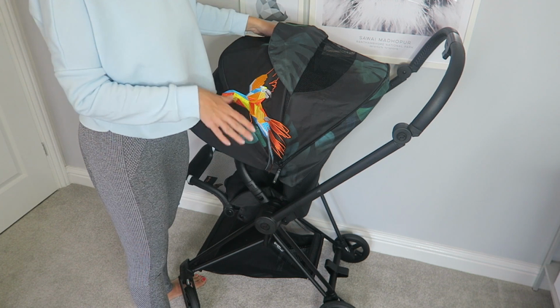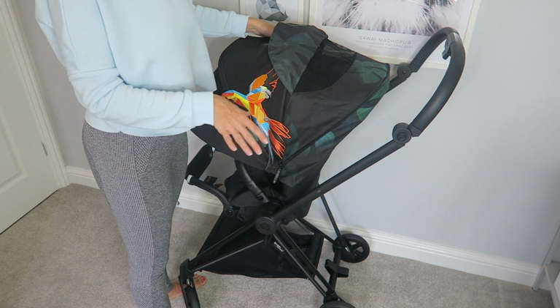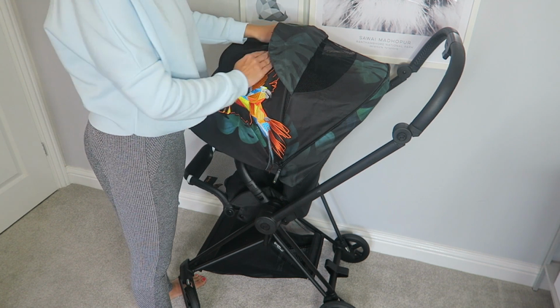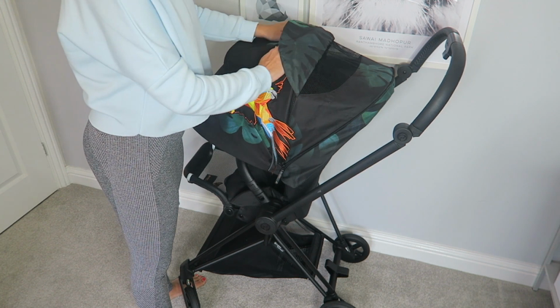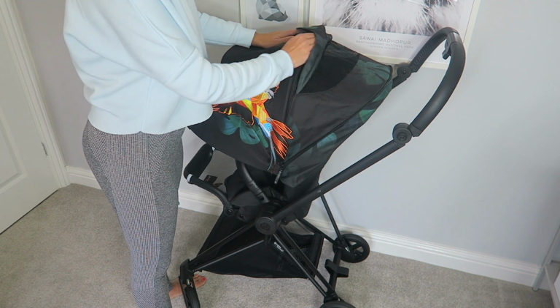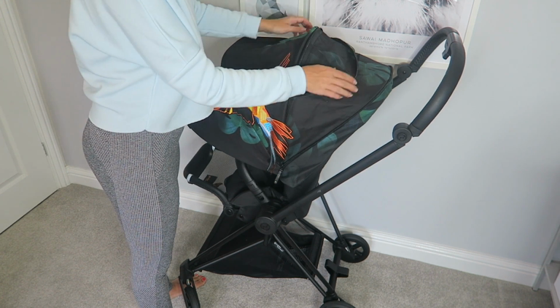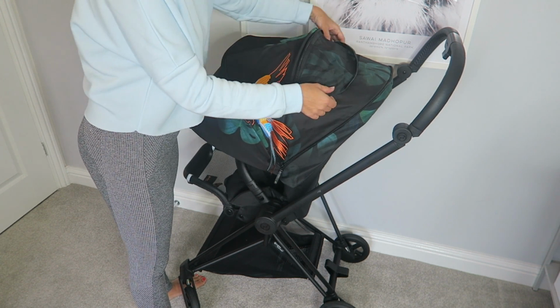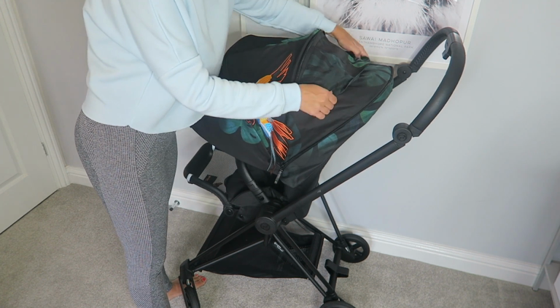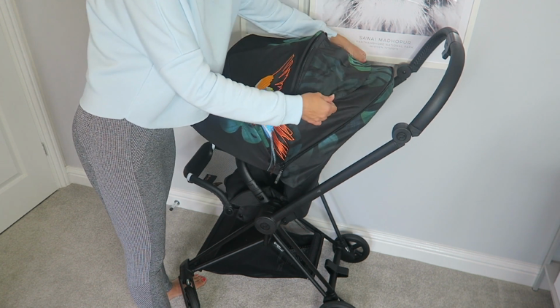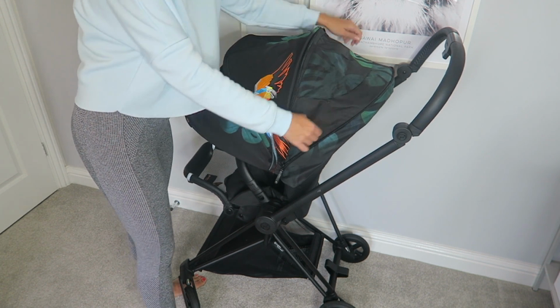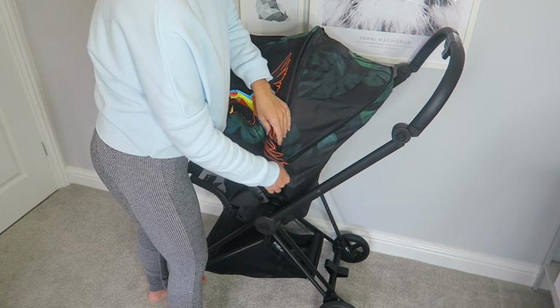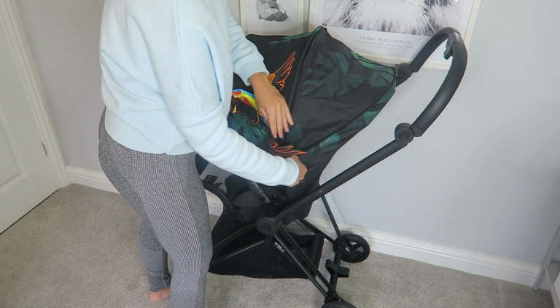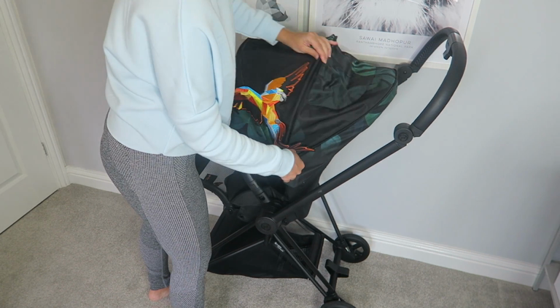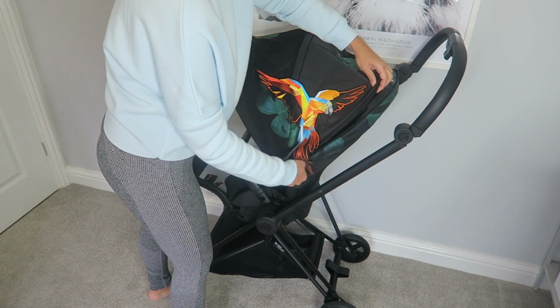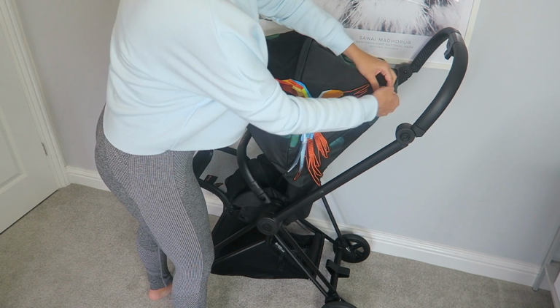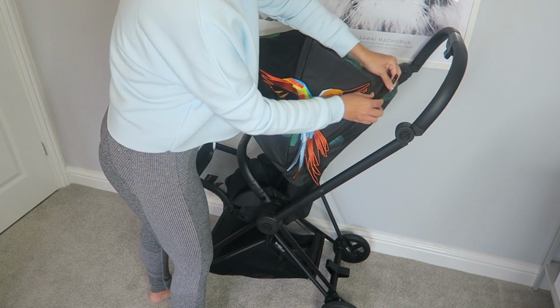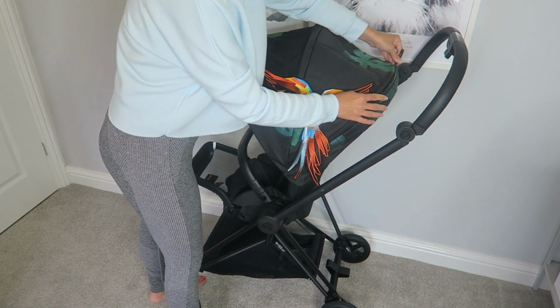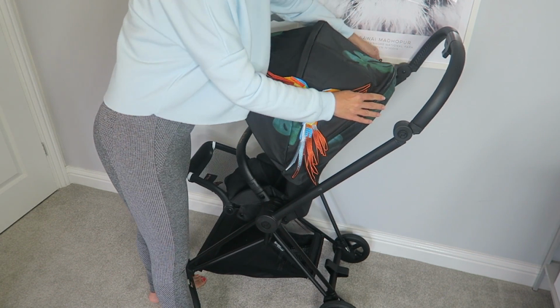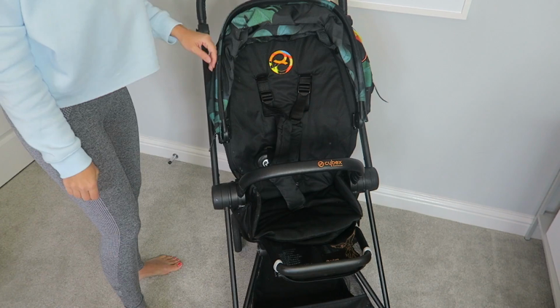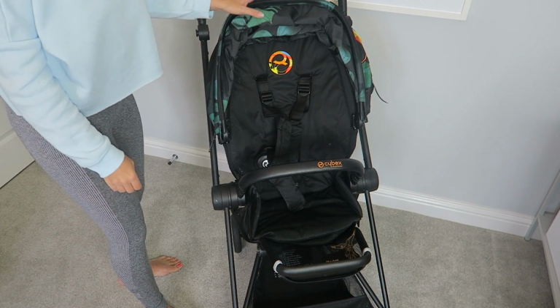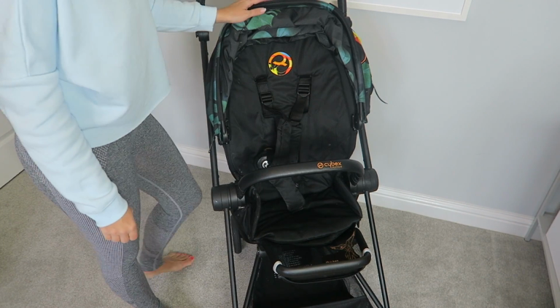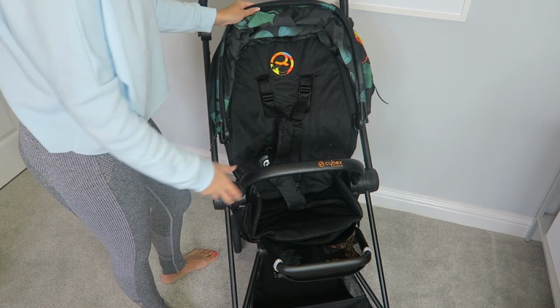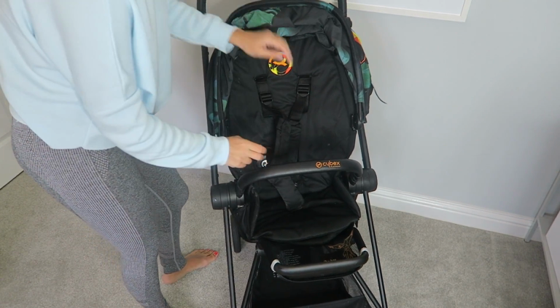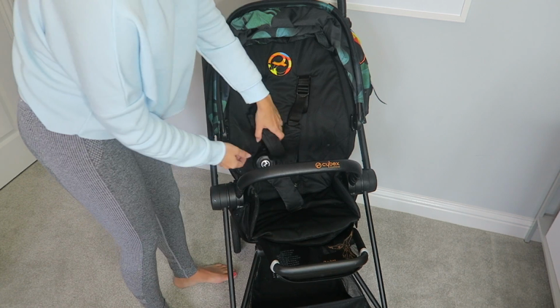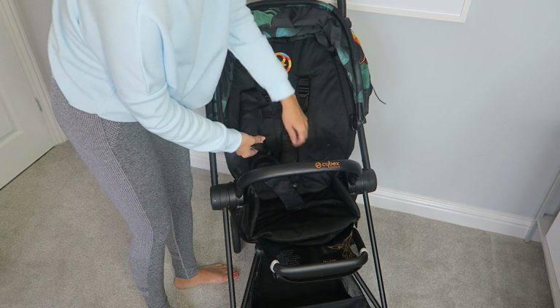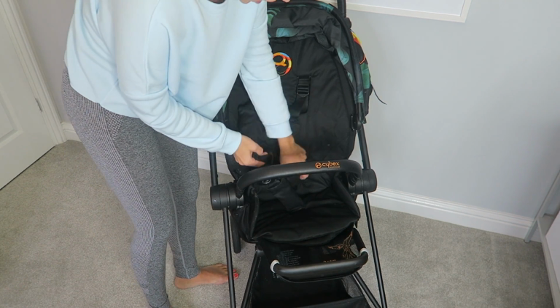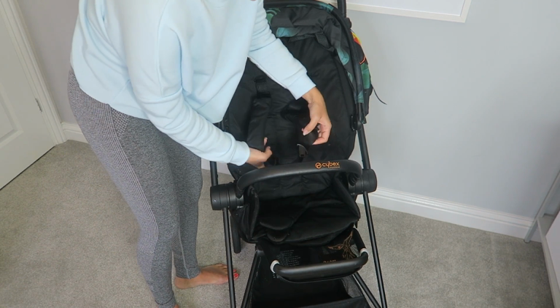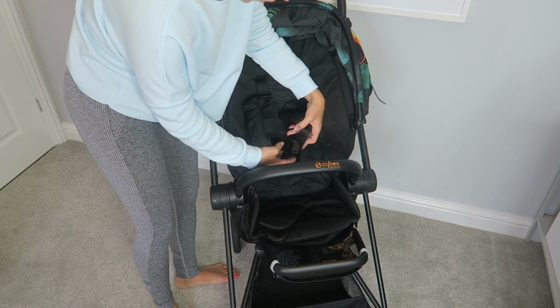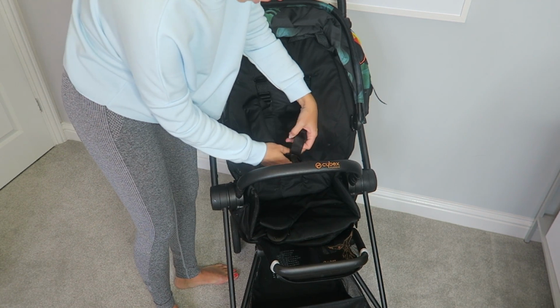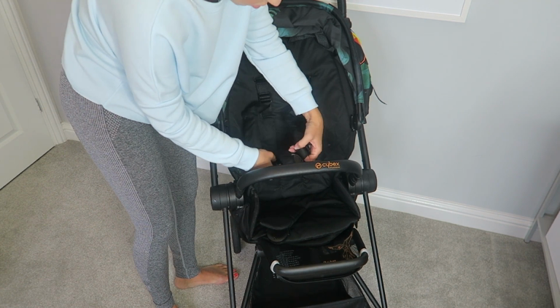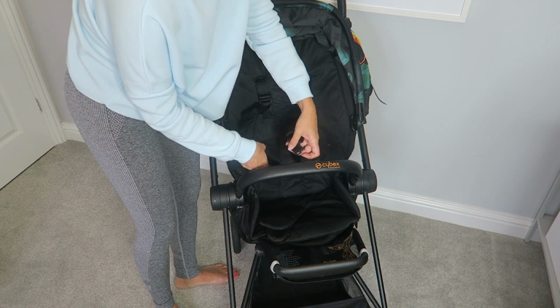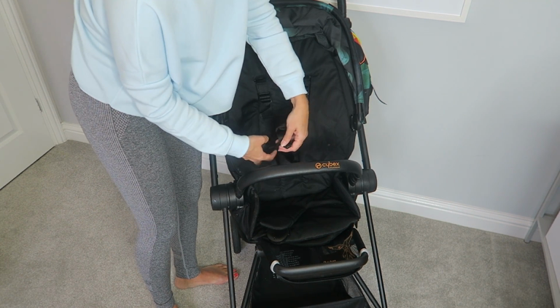I'm going to take this on holiday with me next week so it will be featured in all of my holiday videos. Moving on to the seat — the seat is fully reclinable.